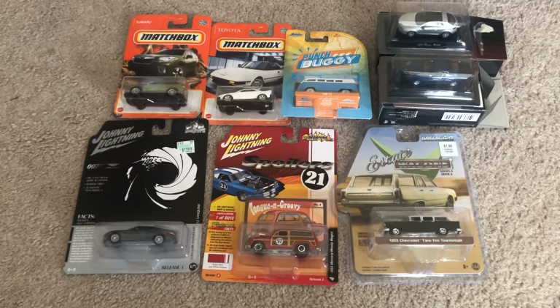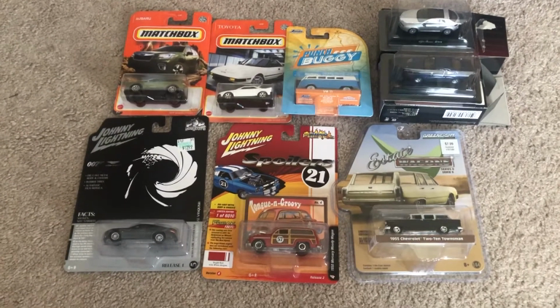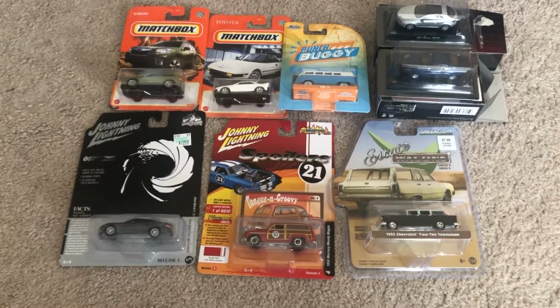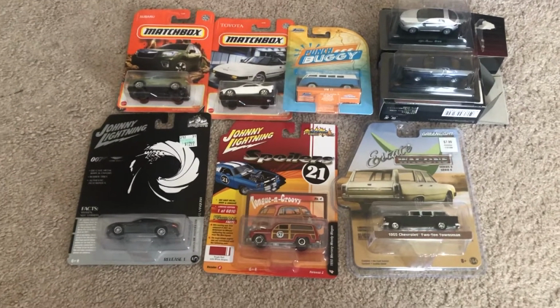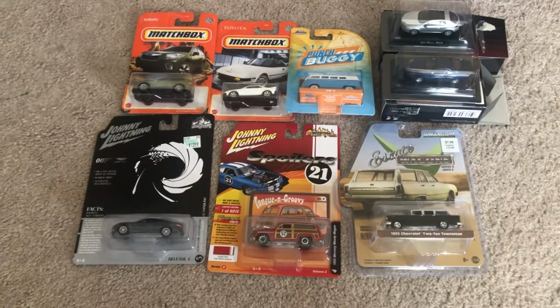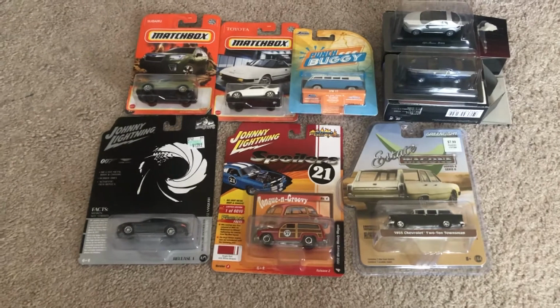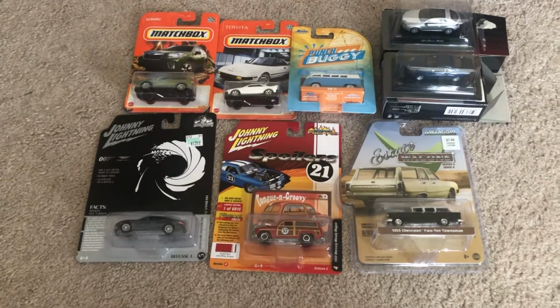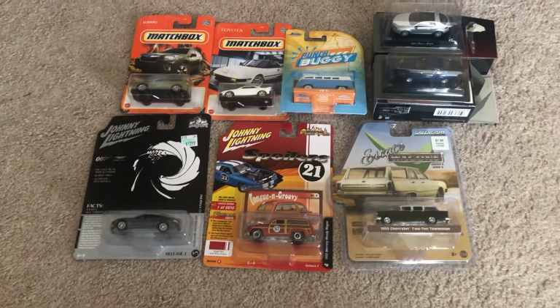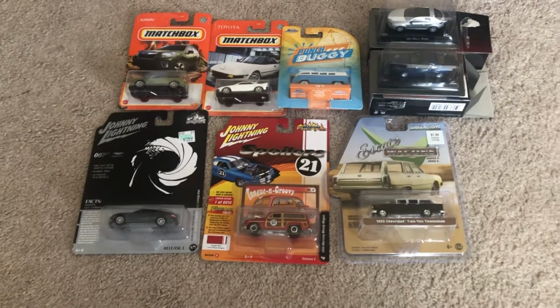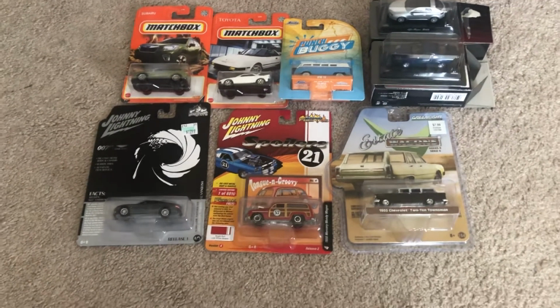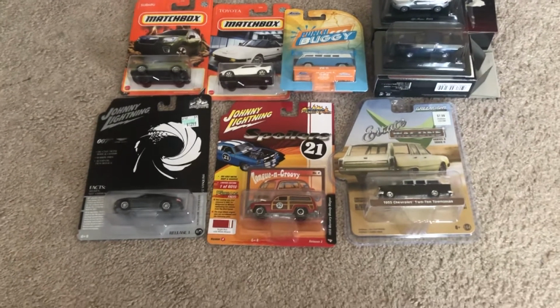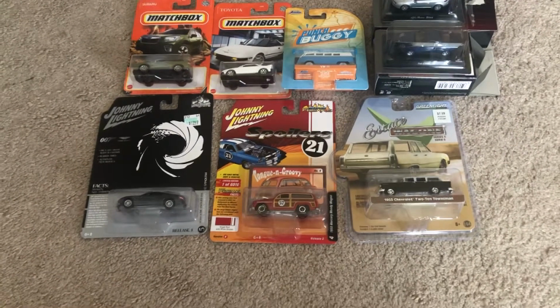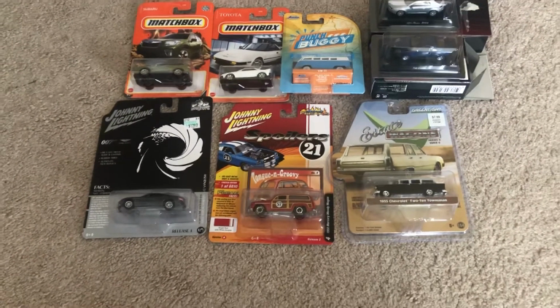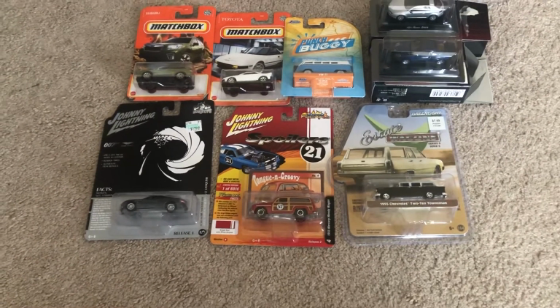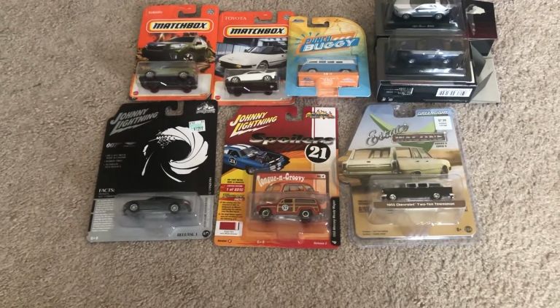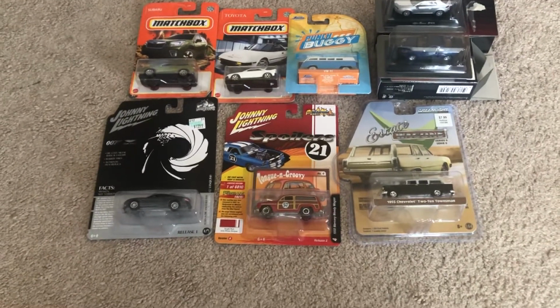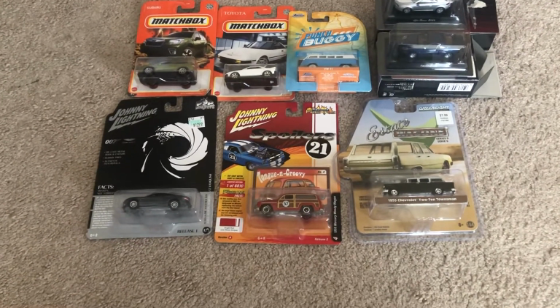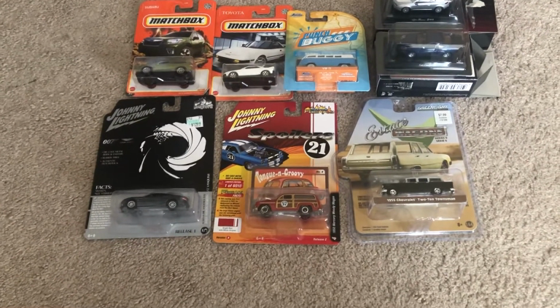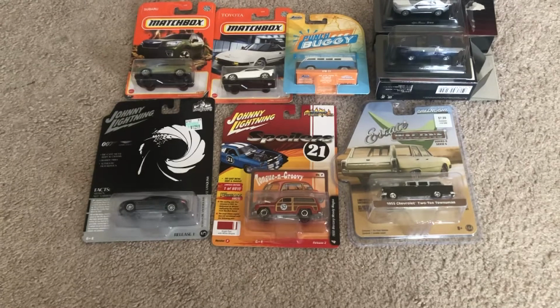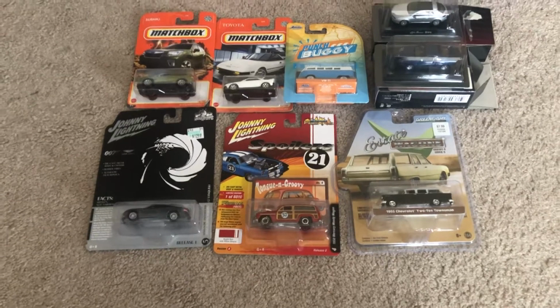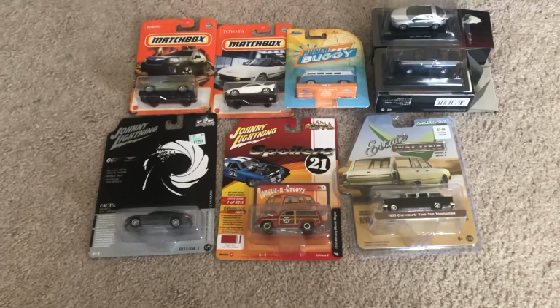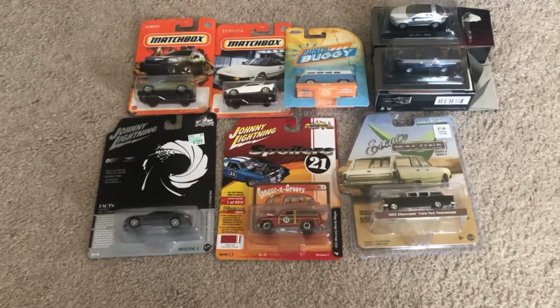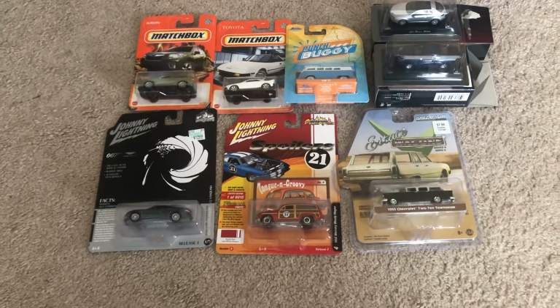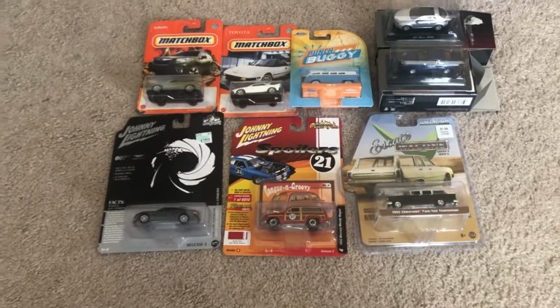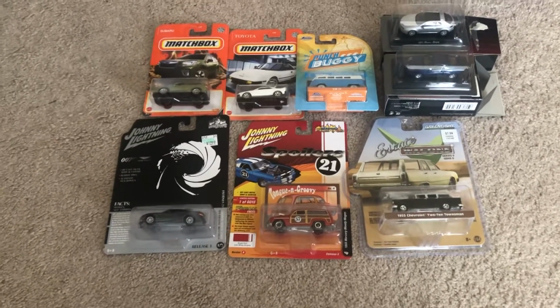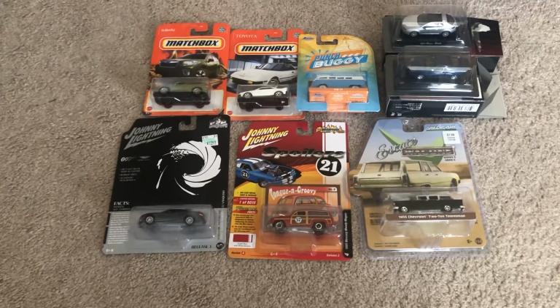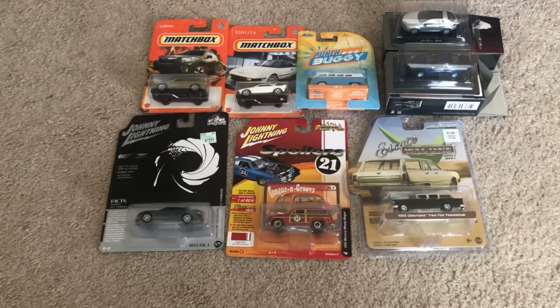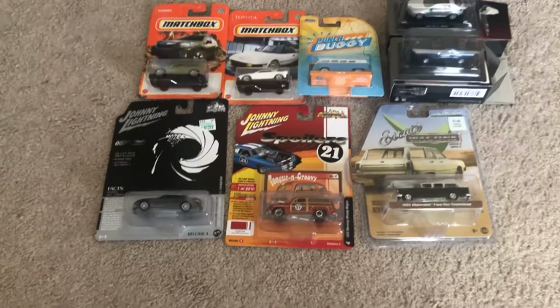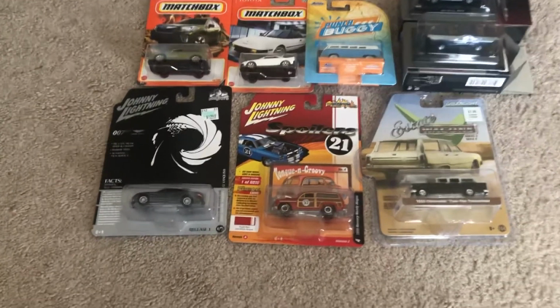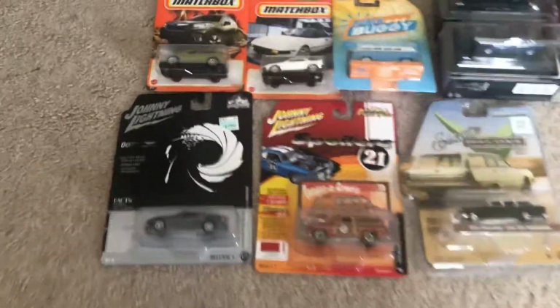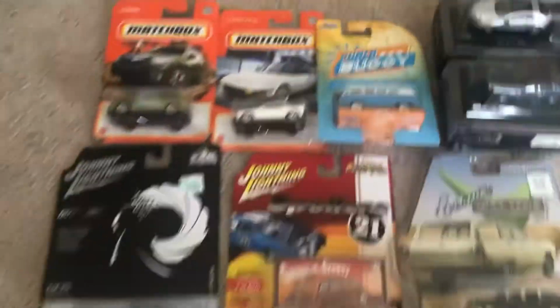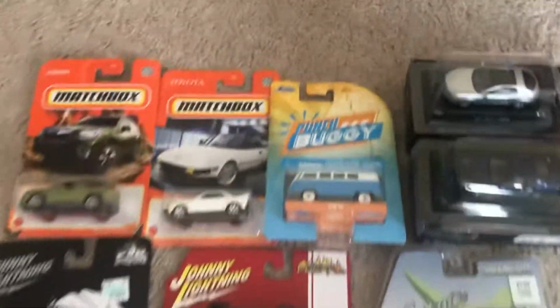So I'm just gonna go through each and every one of these models that I've acquired. Two of them I acquired online and got delivered today, and the others I bought from stores. I'm just gonna go through the first row.